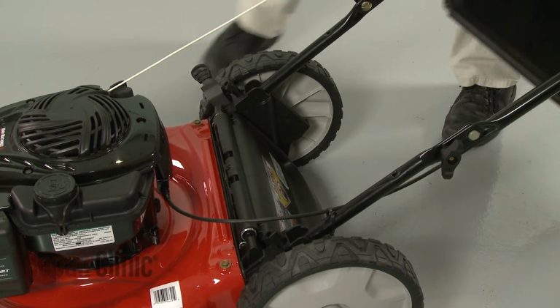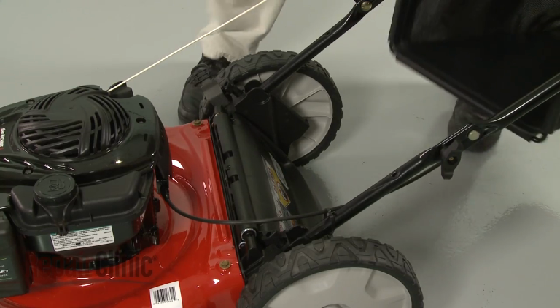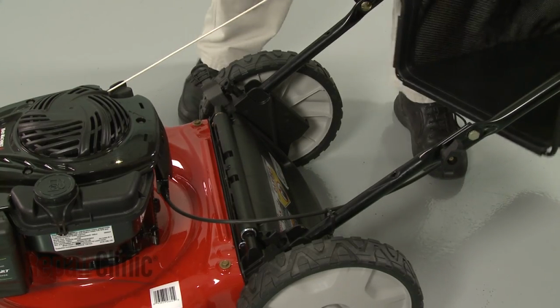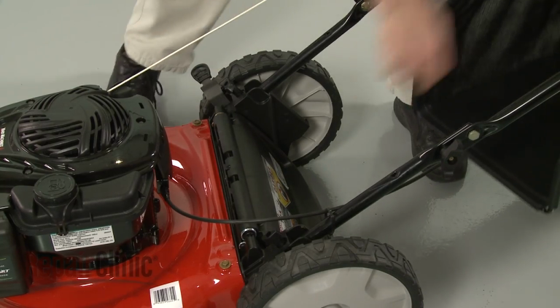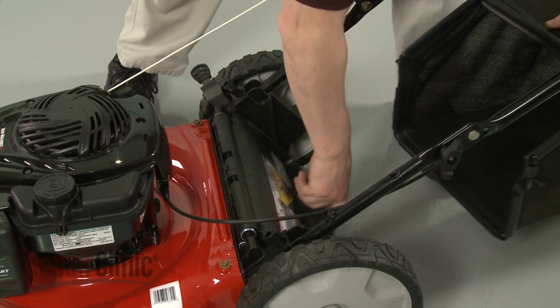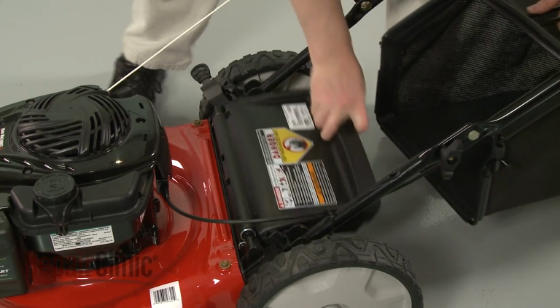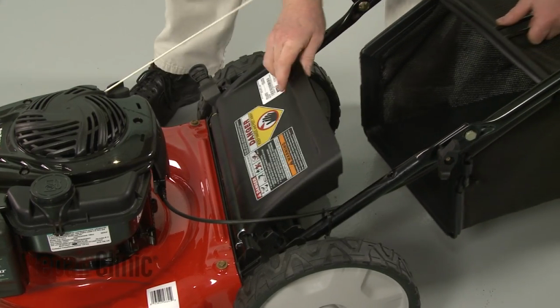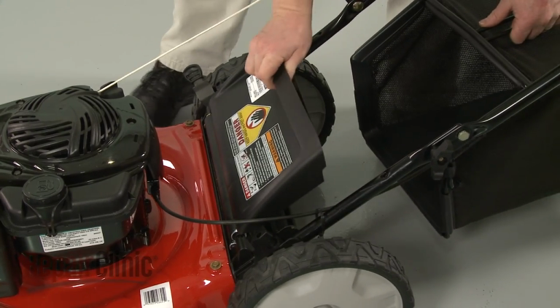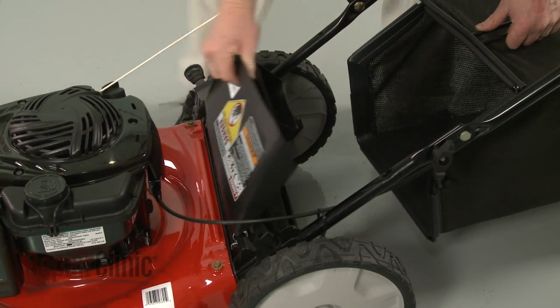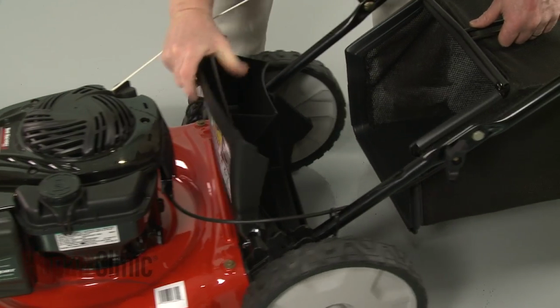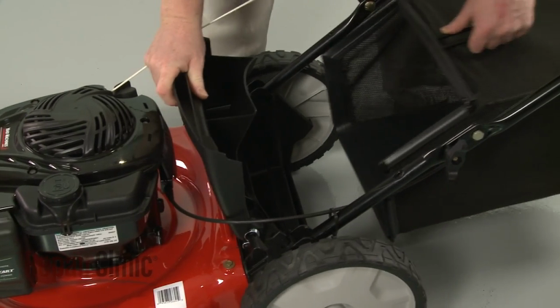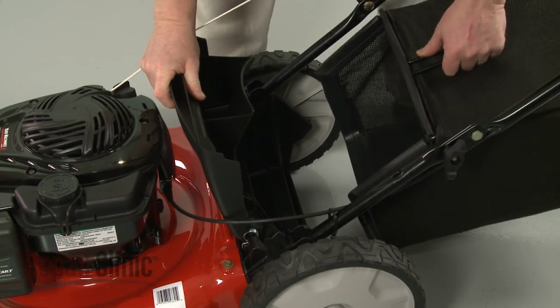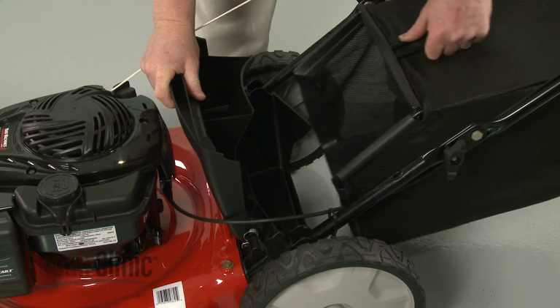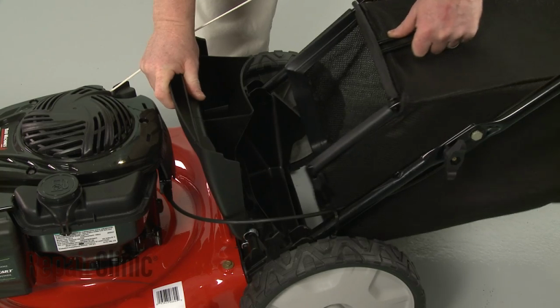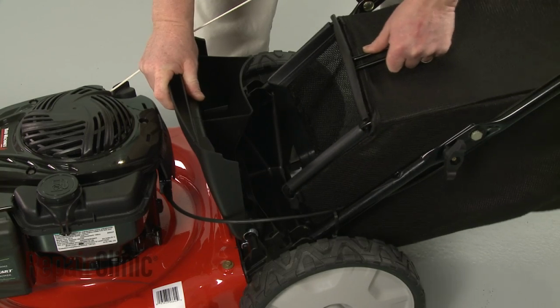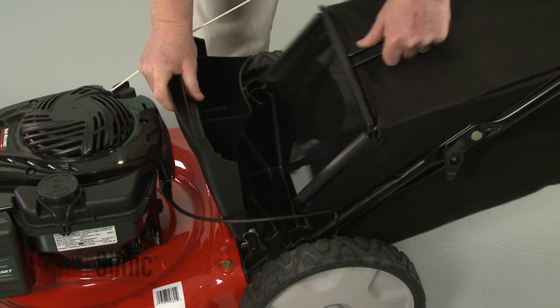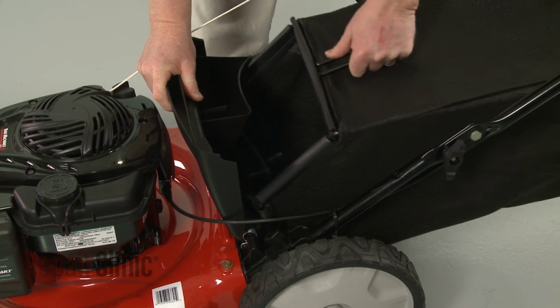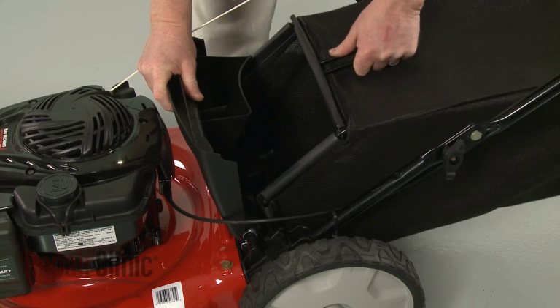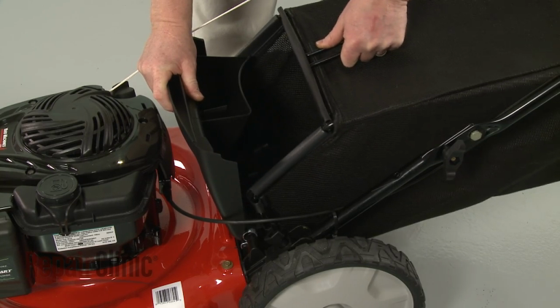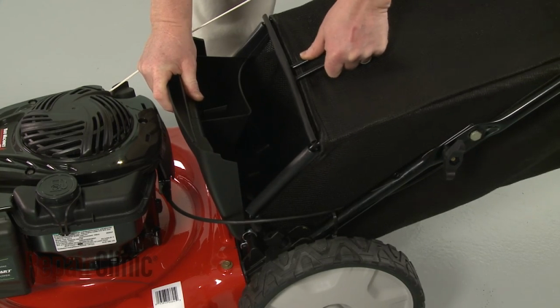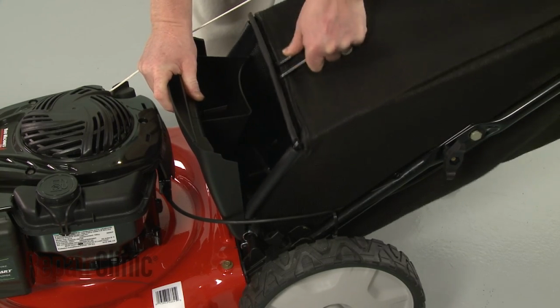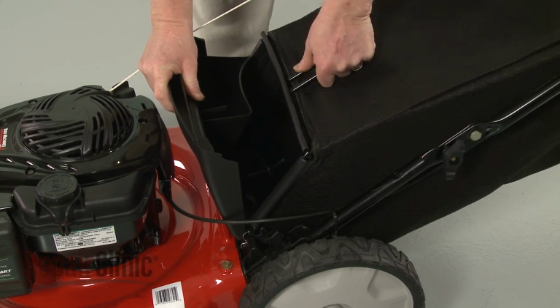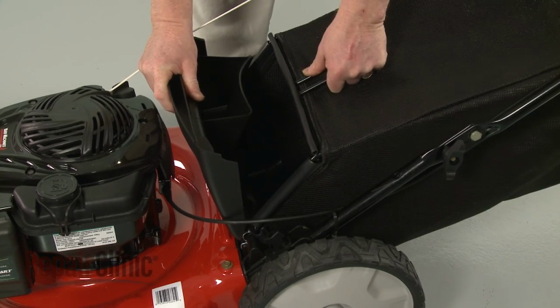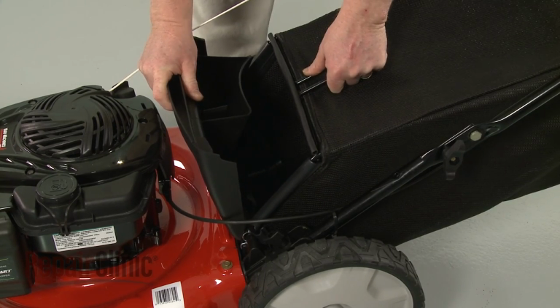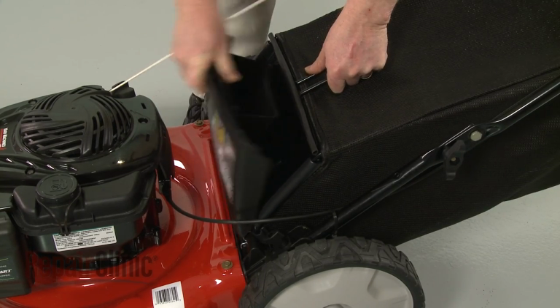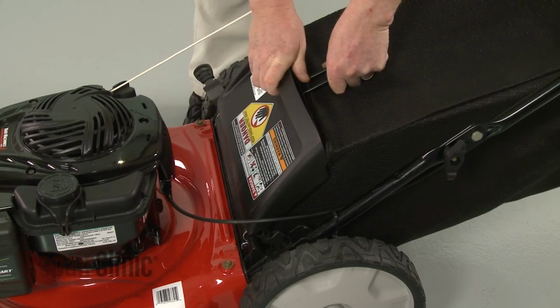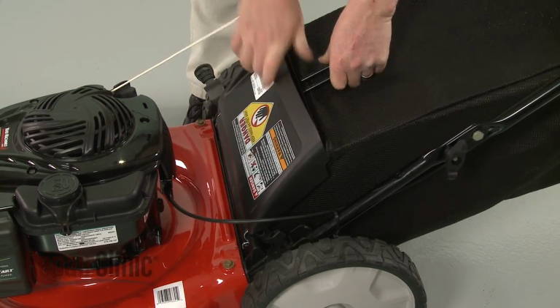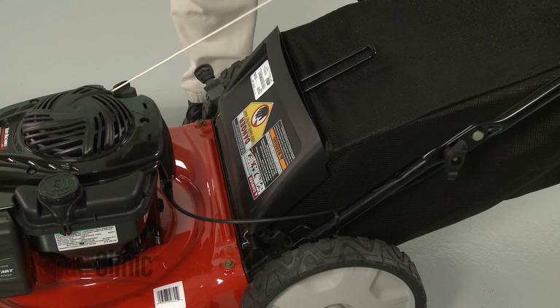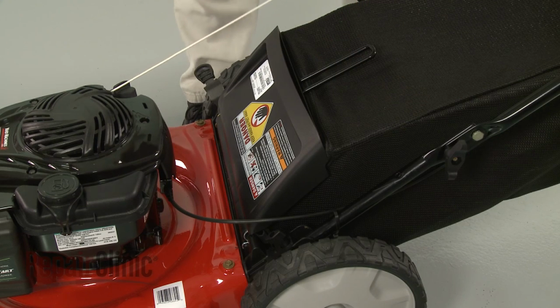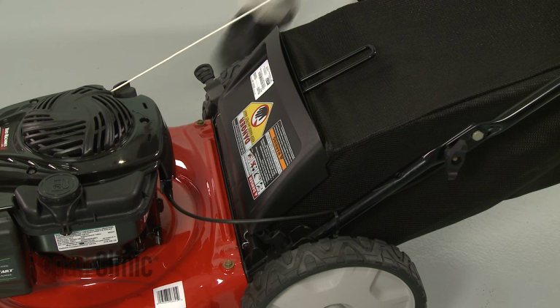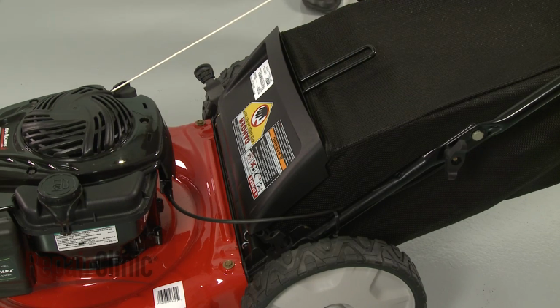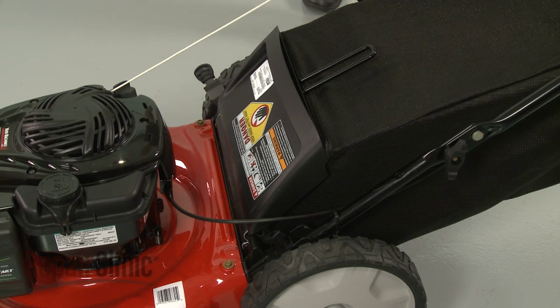Lift up the rear door and position the grass bag assembly on the mower. Release the rear door to hold the bag in place and your lawn mower should be ready for use.